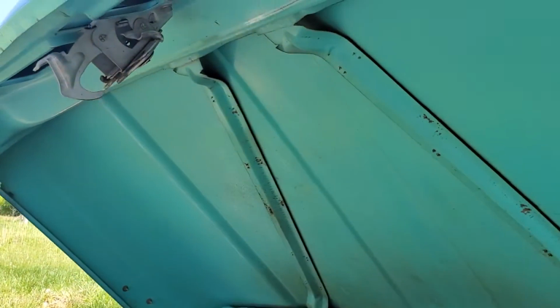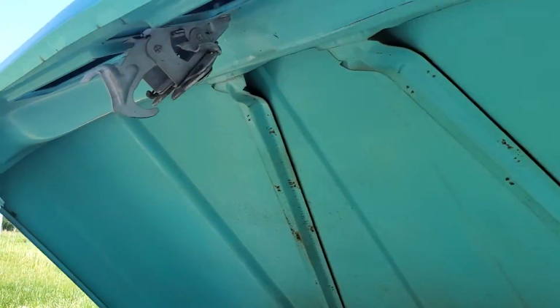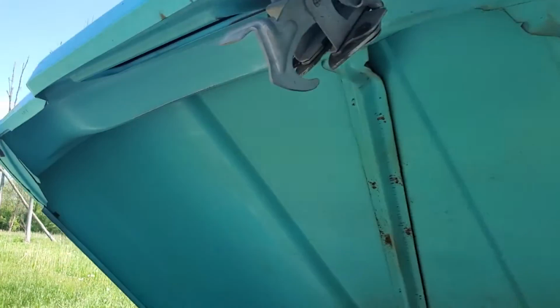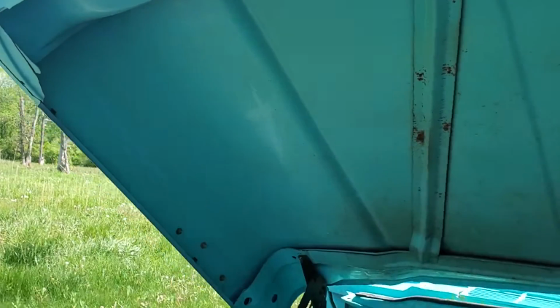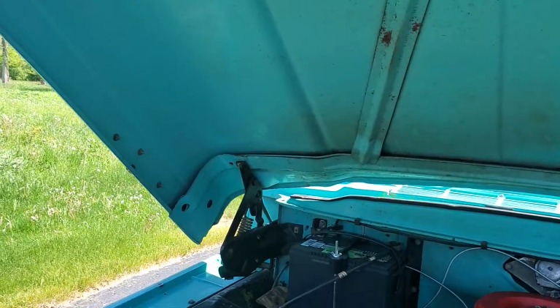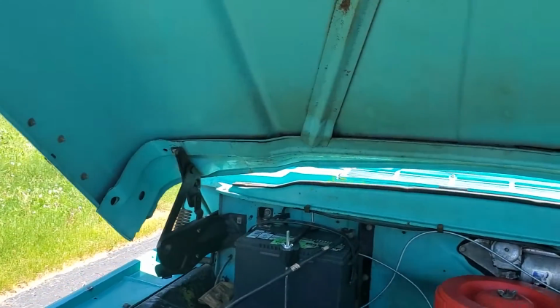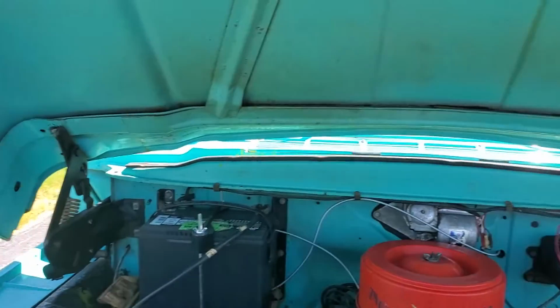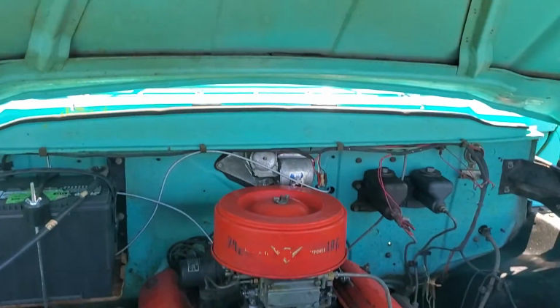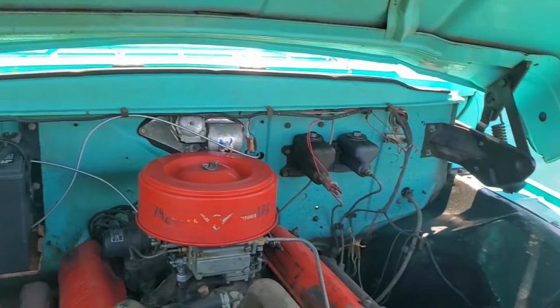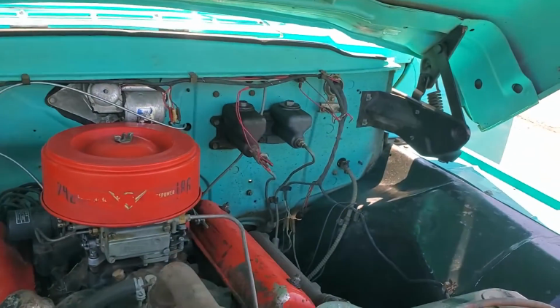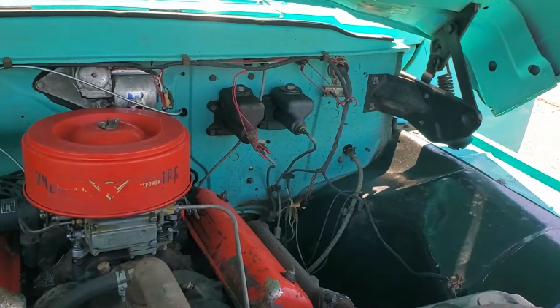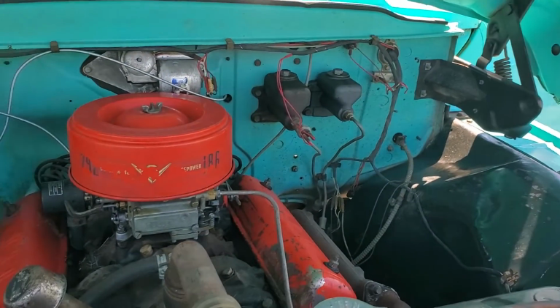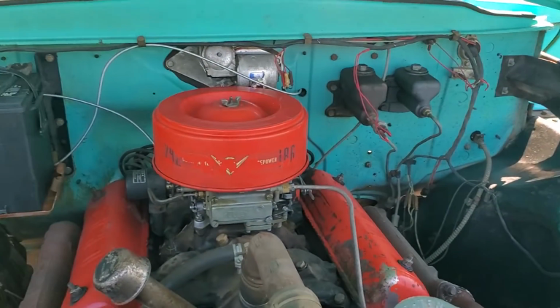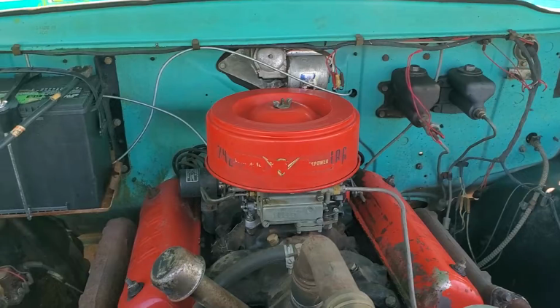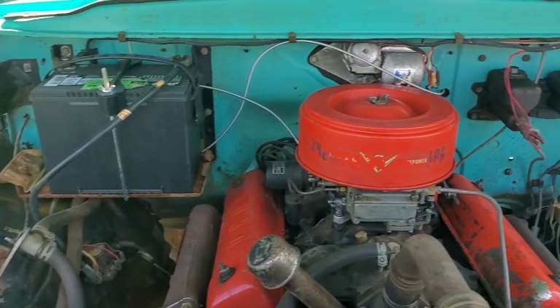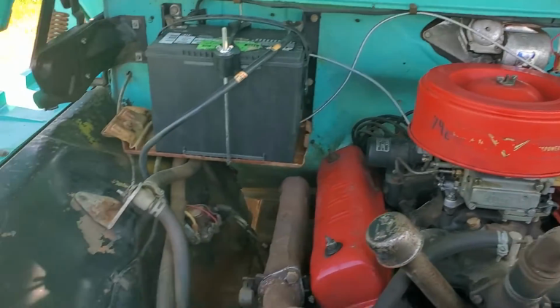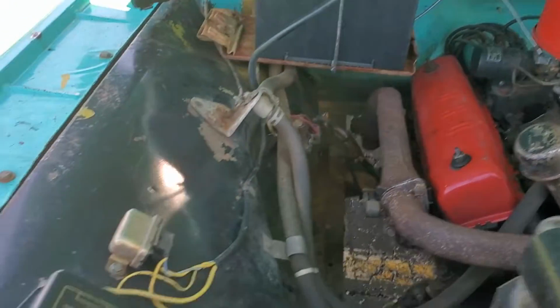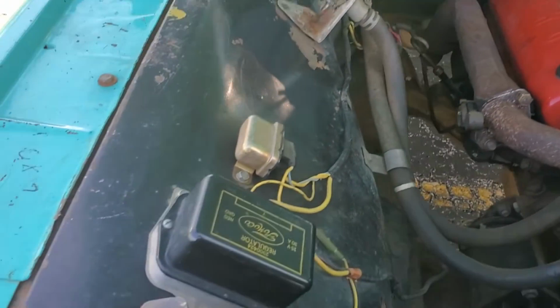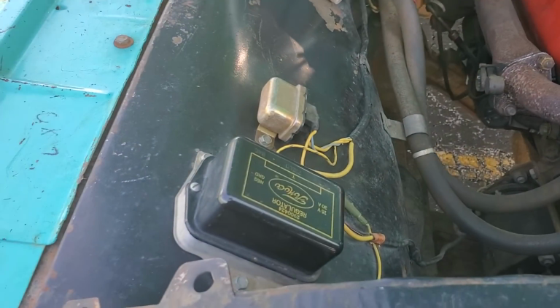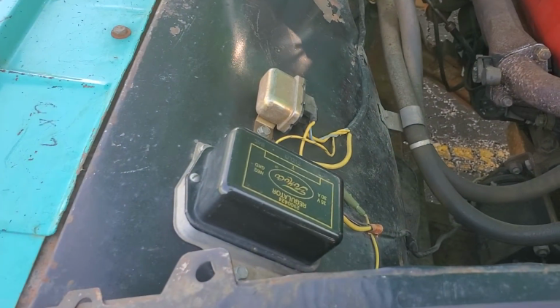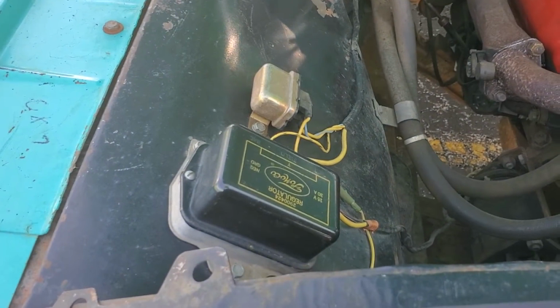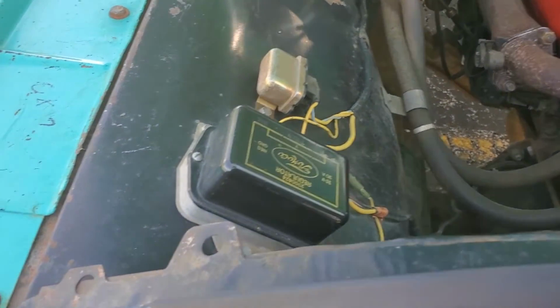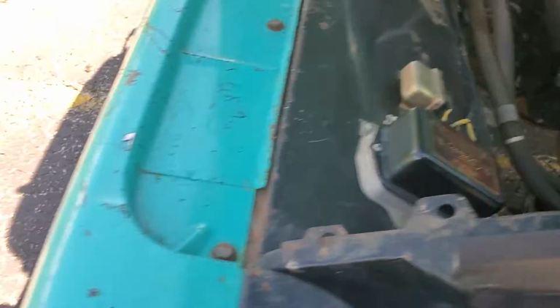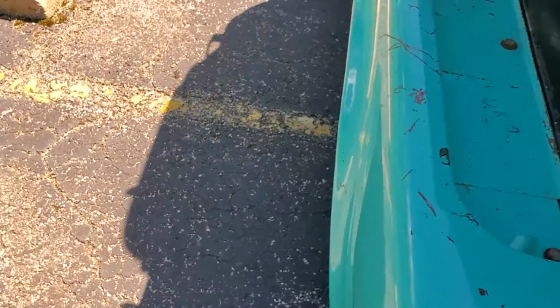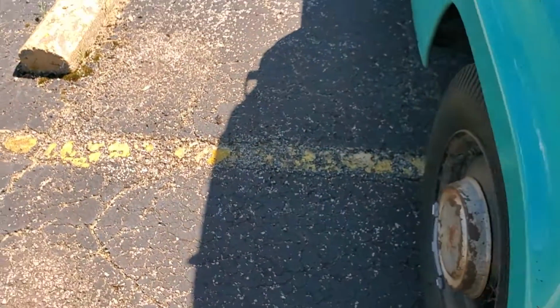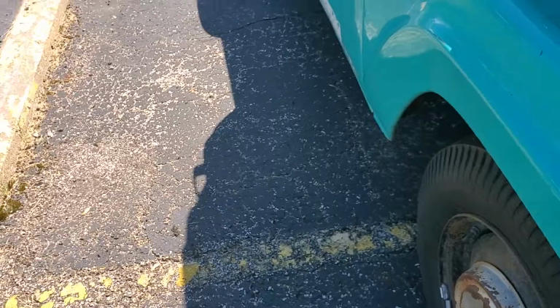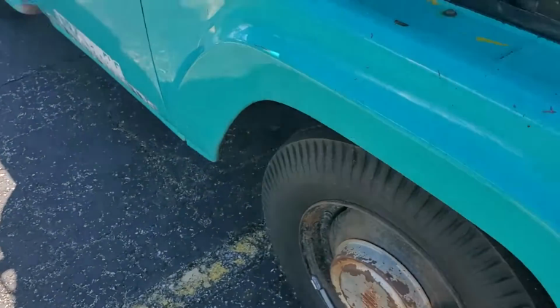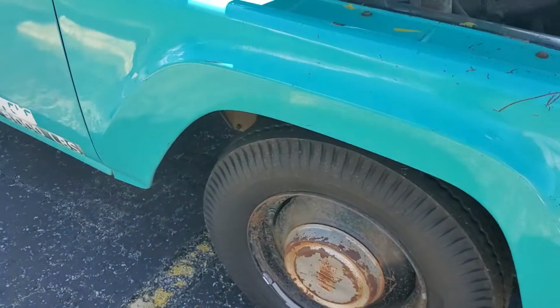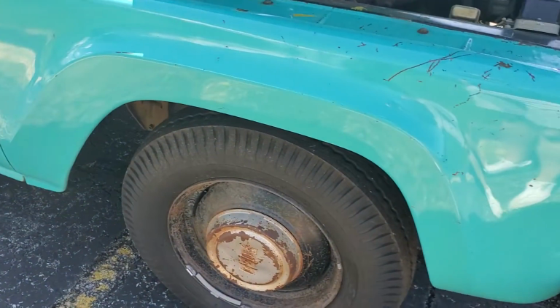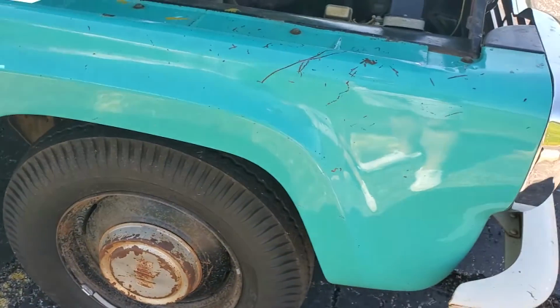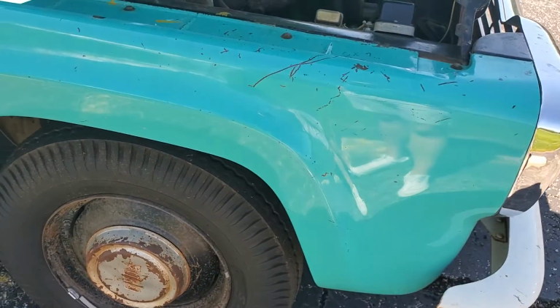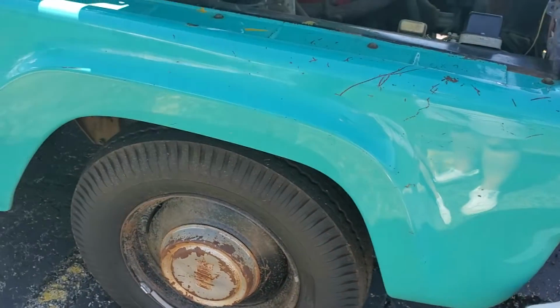Underside of the hood is beautiful. Just a nice, really original truck. Probably the nicest front fenders I've ever seen on a 59 or a 60. They are clean.